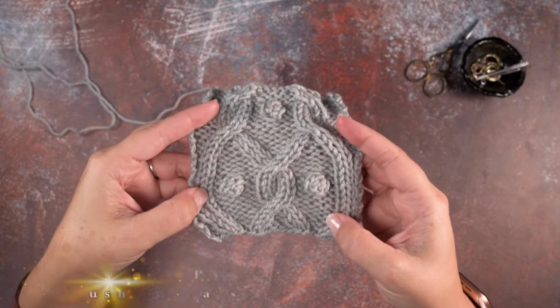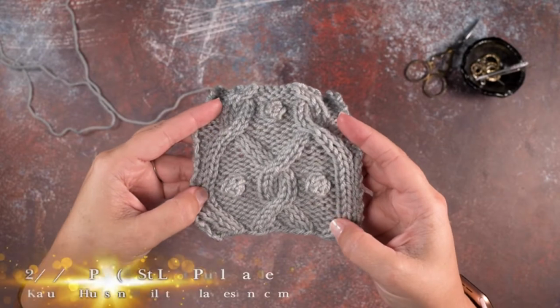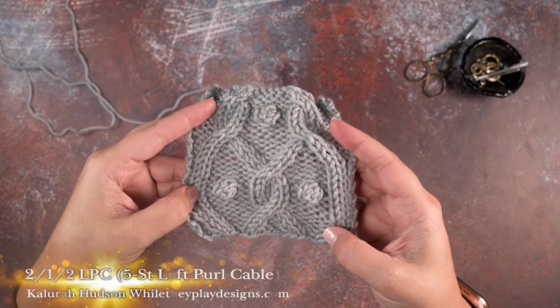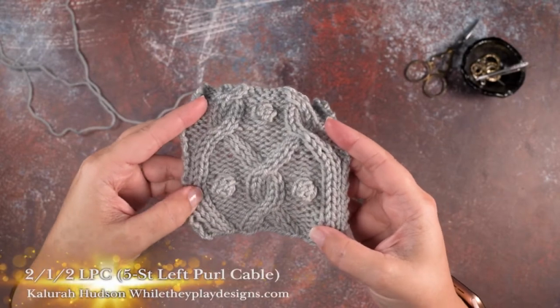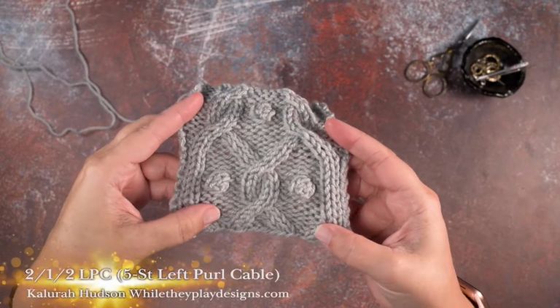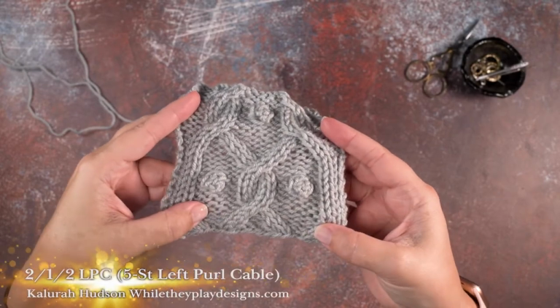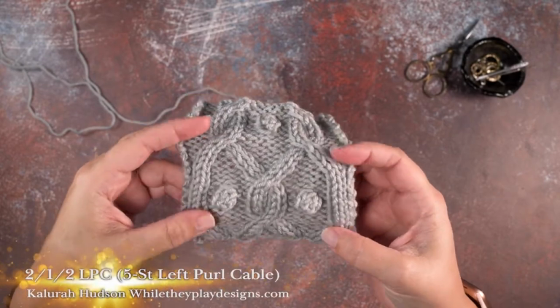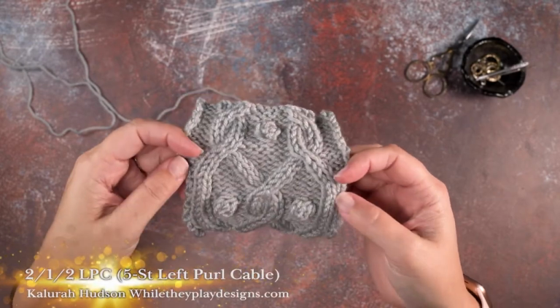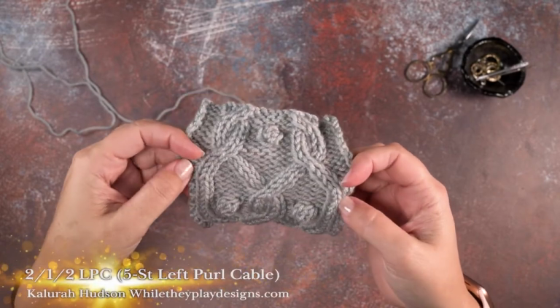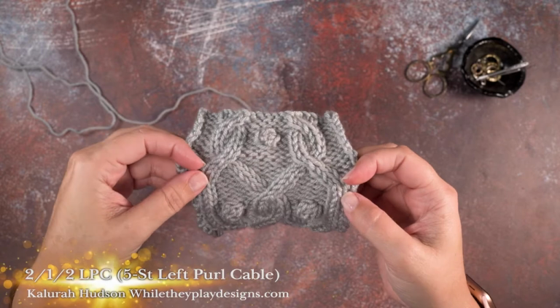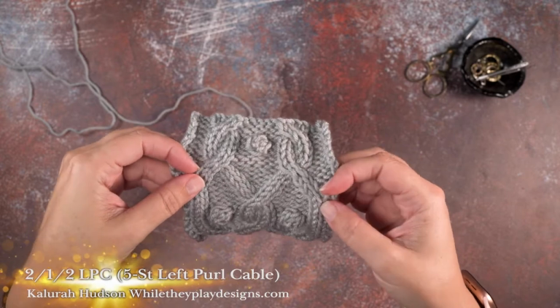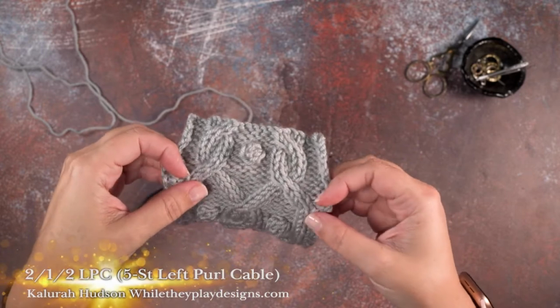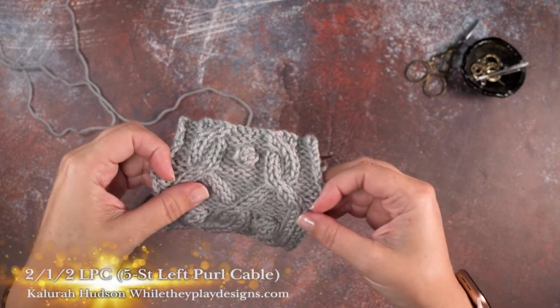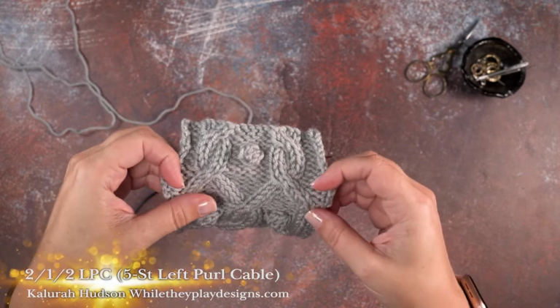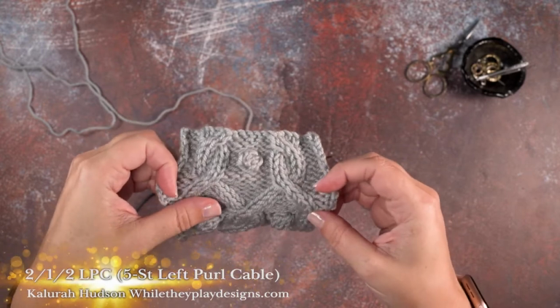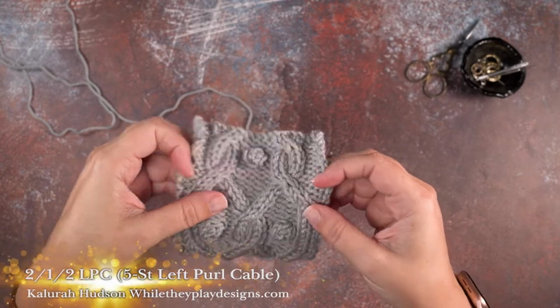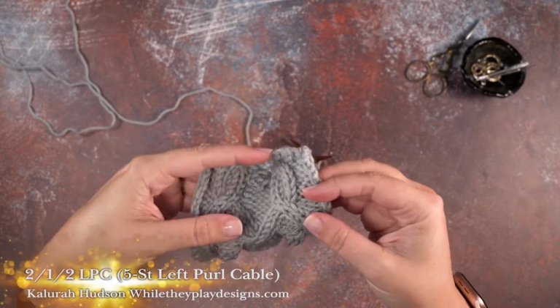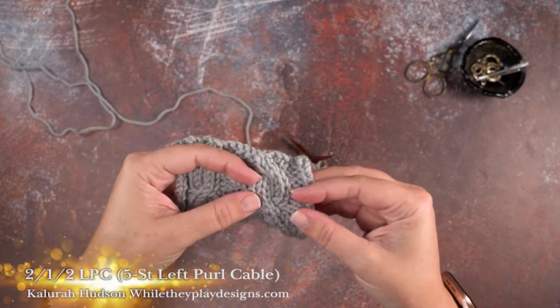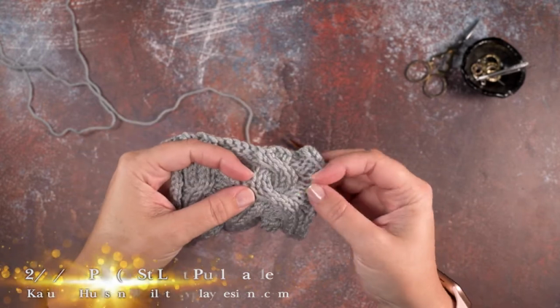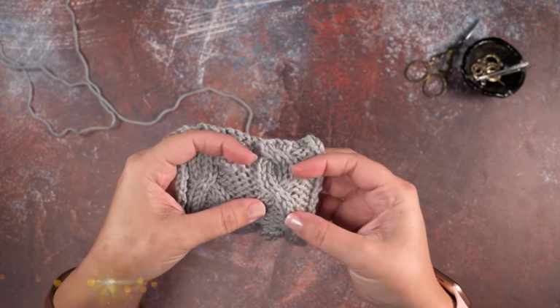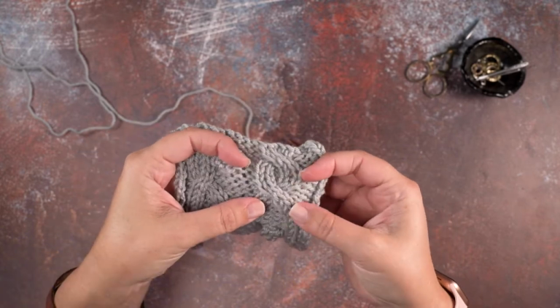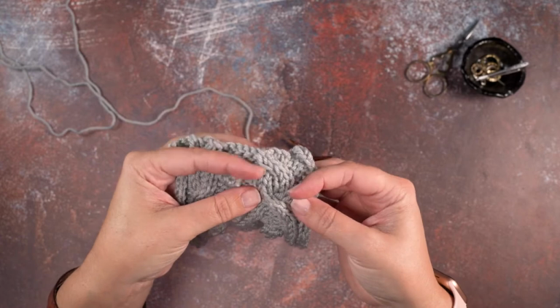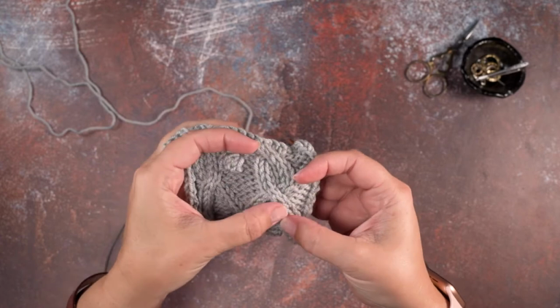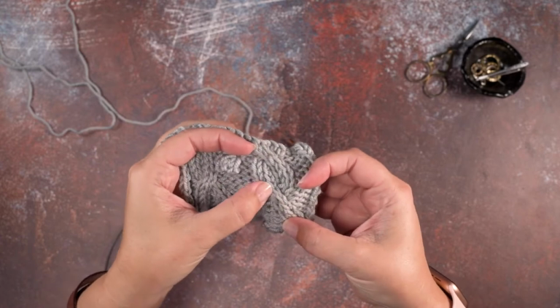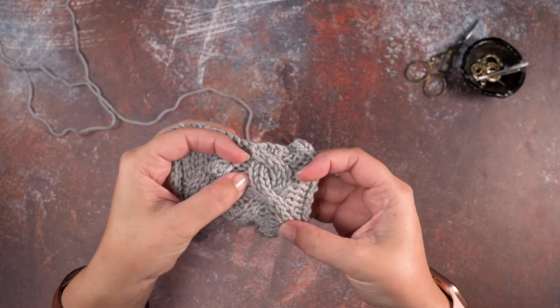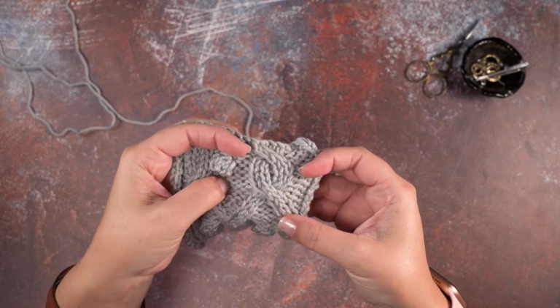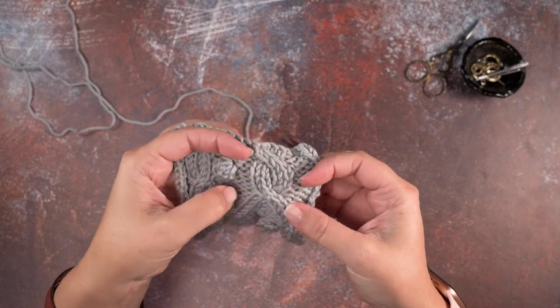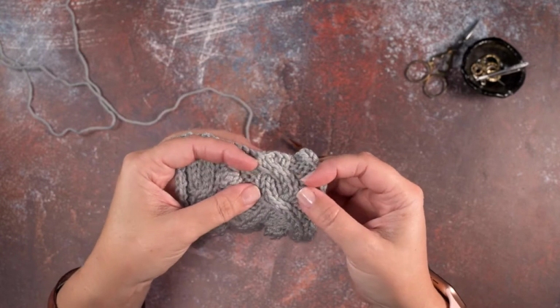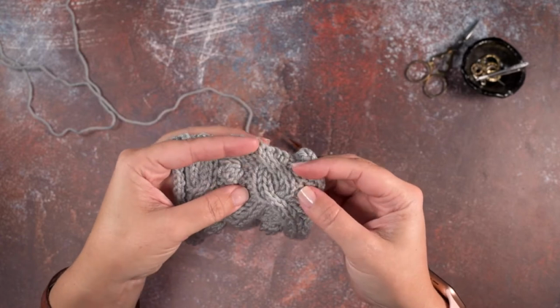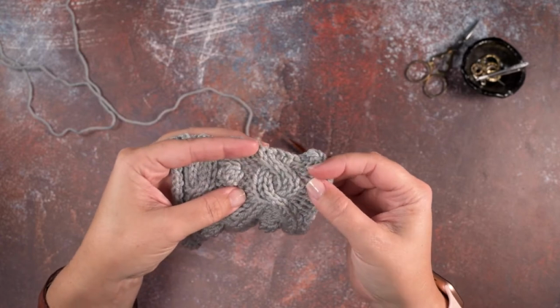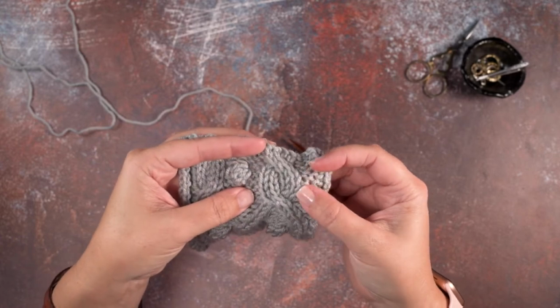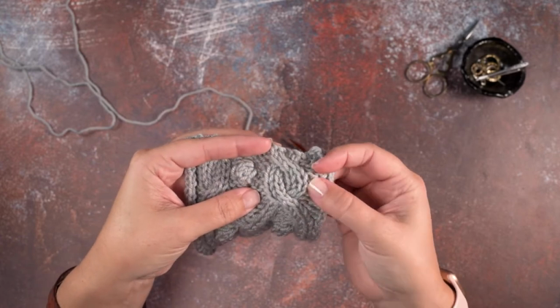Hey guys, this is Galera Hudson of Wallday Play Designs and in today's video I'm going to be showing you how to create a five stitch LPC — a left-leaning cable worked over five stitches.